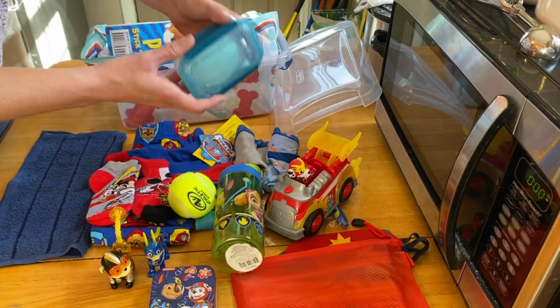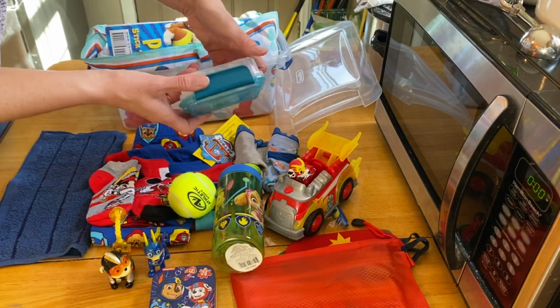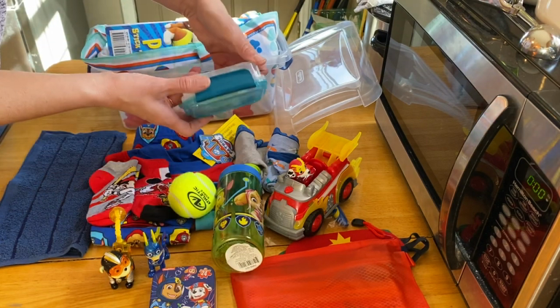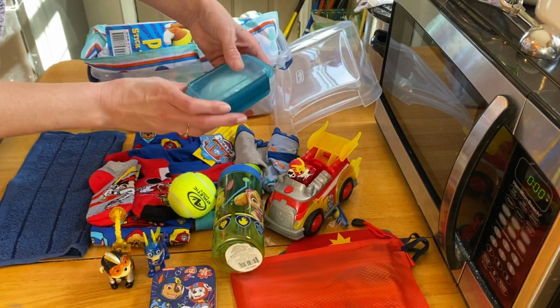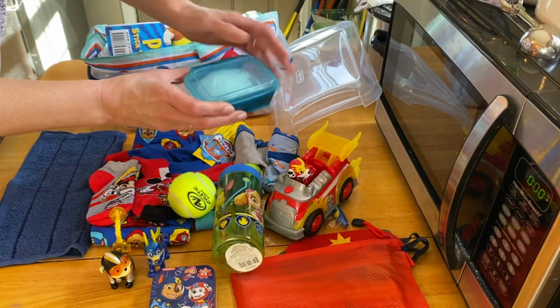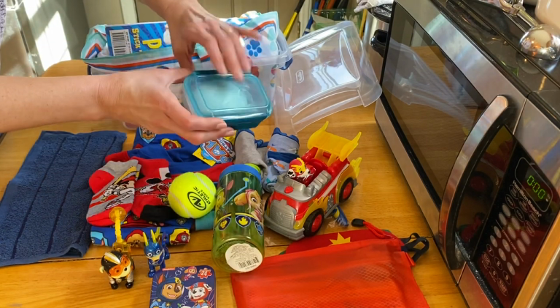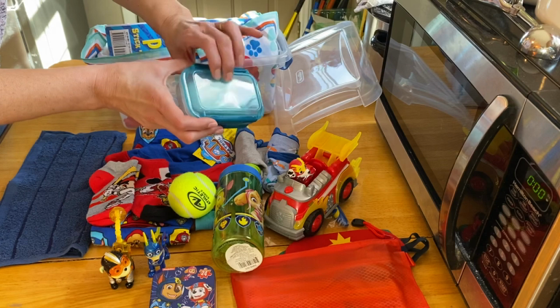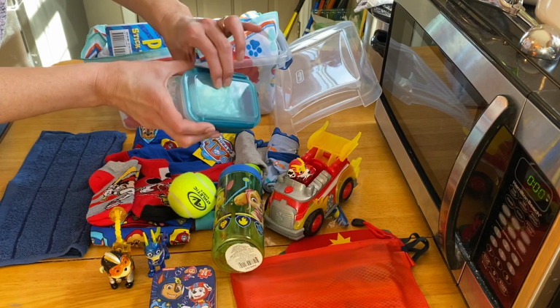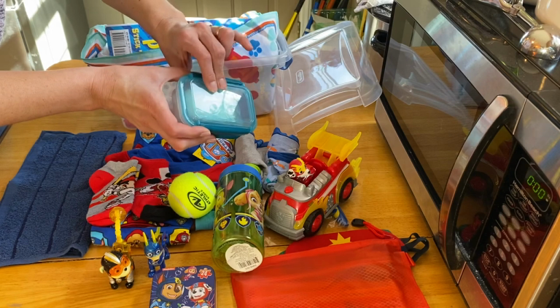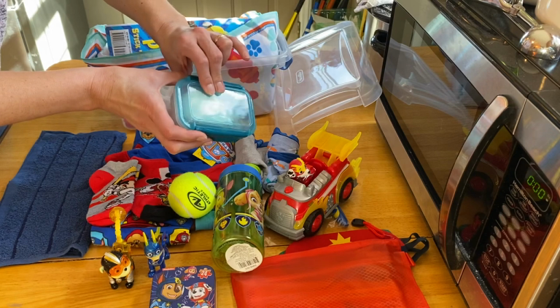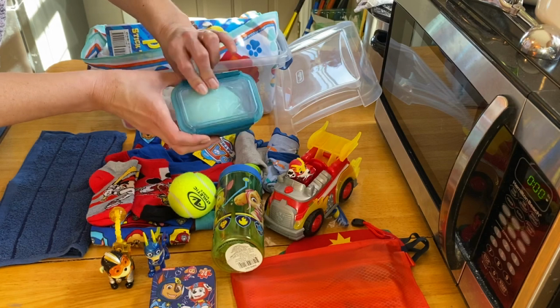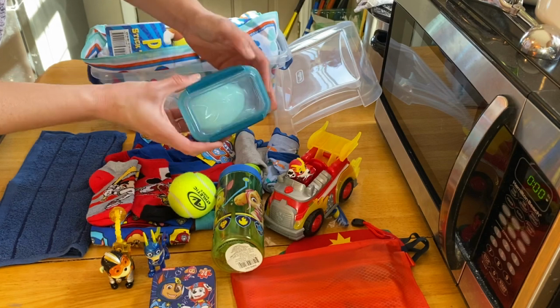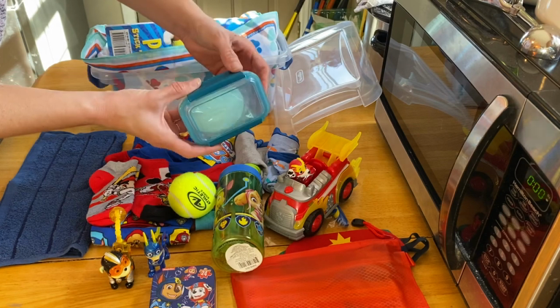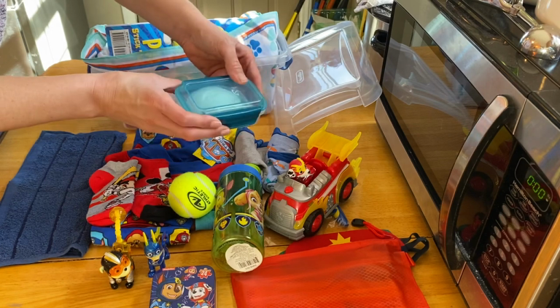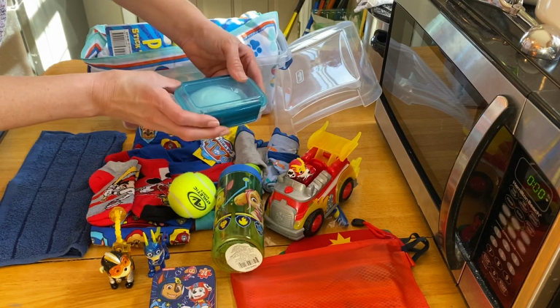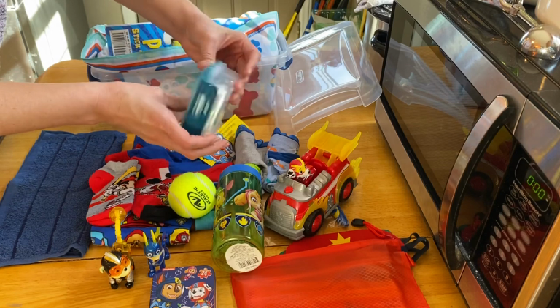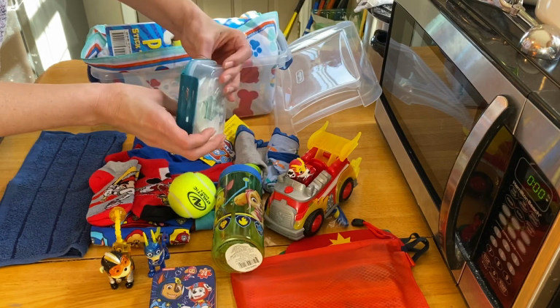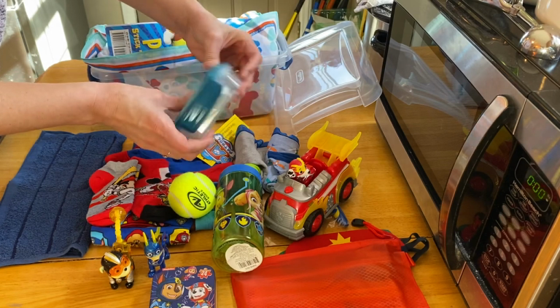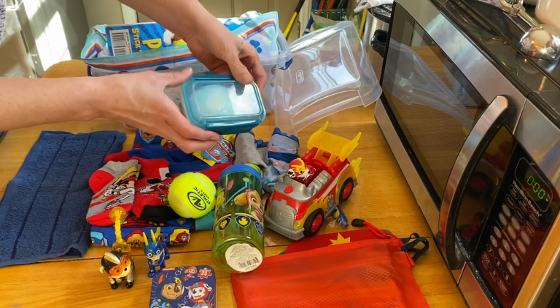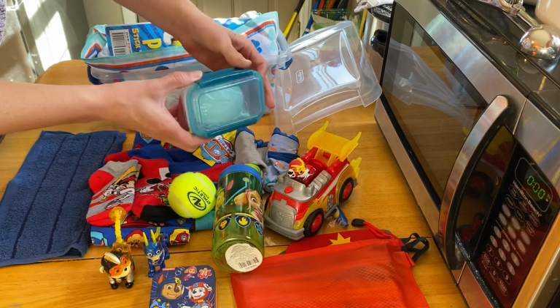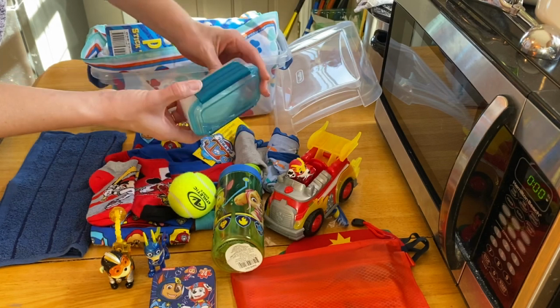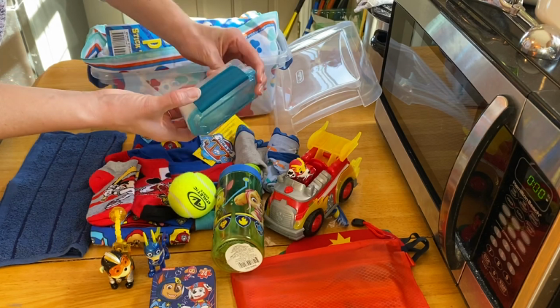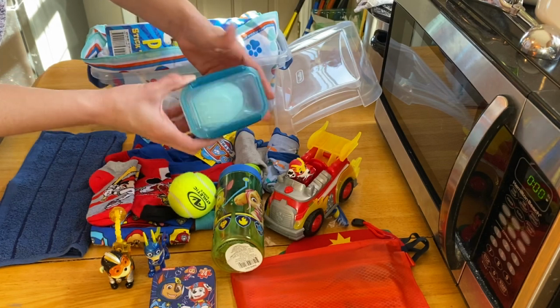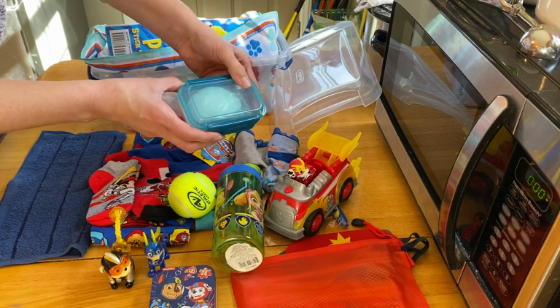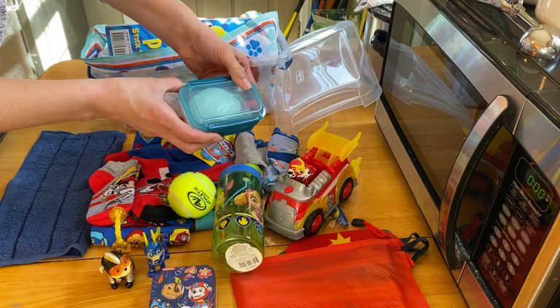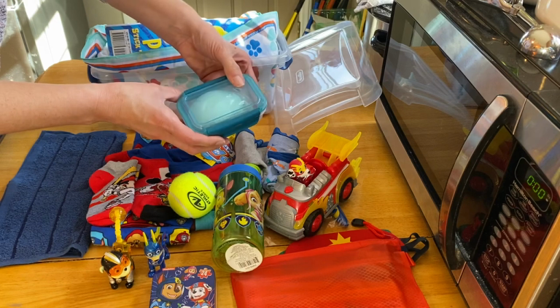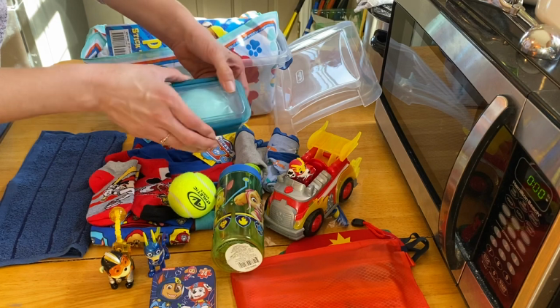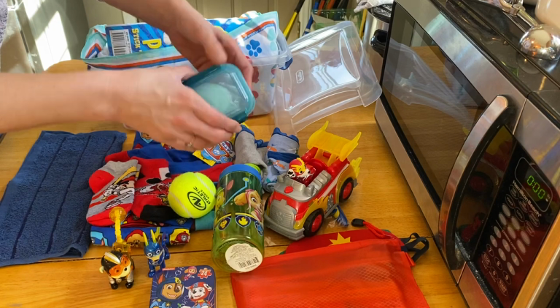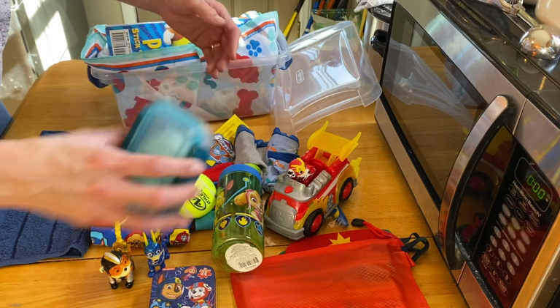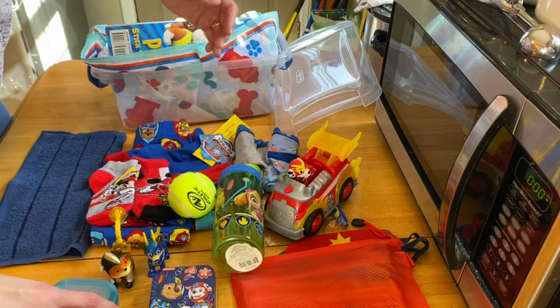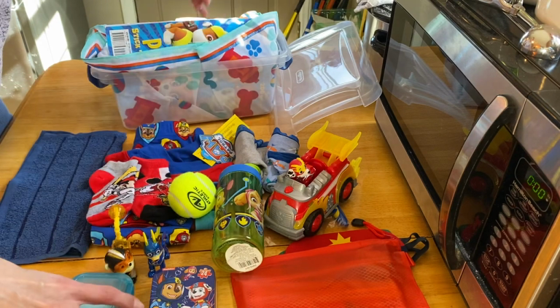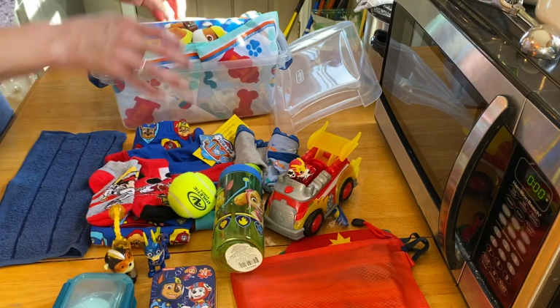He has soap and a soap dish. The soap dish came from Dollar General — they're about 75 cents.